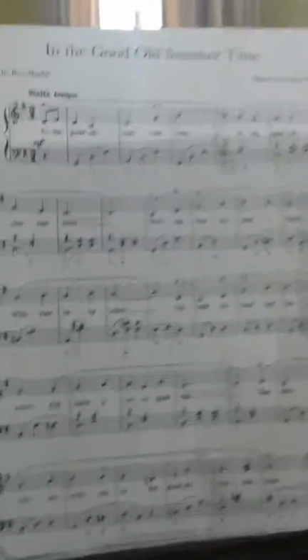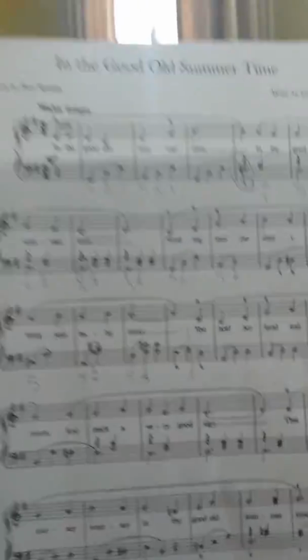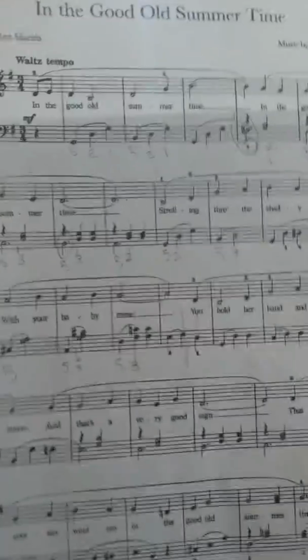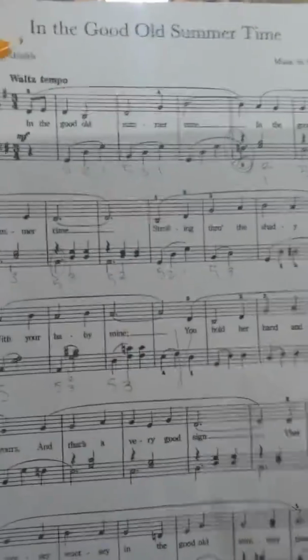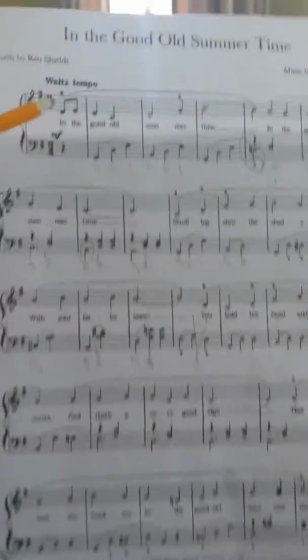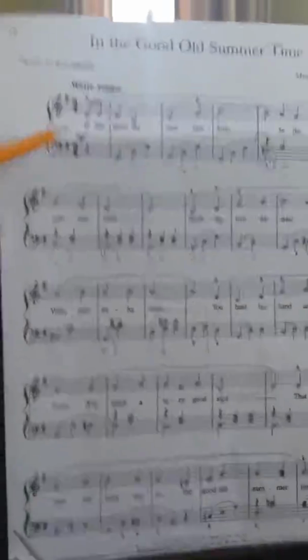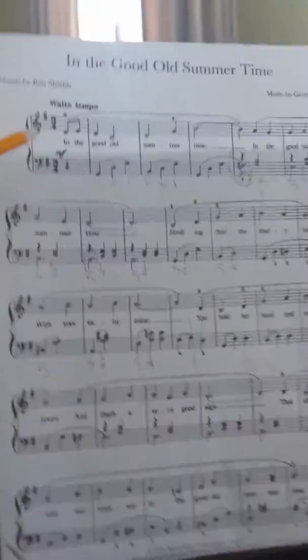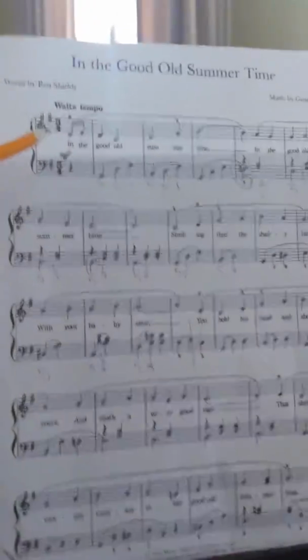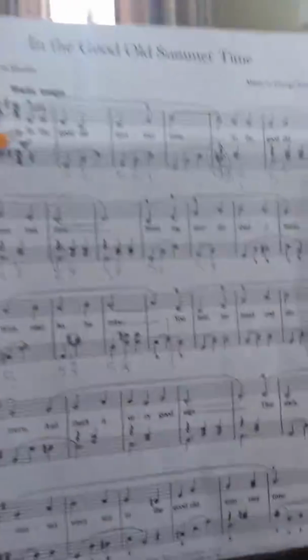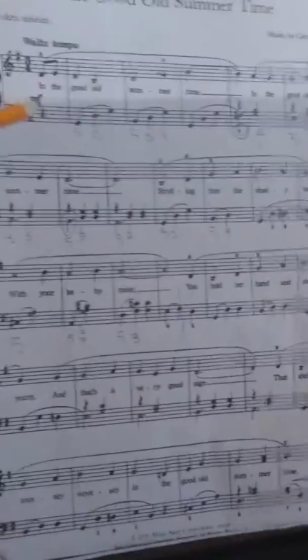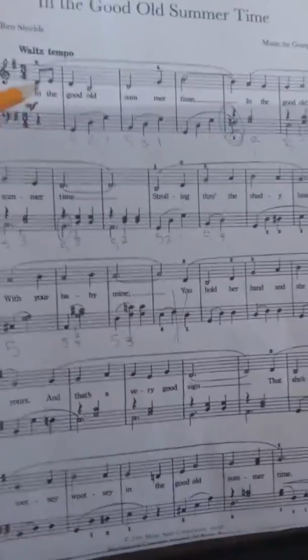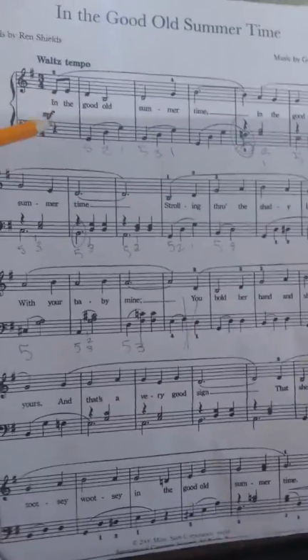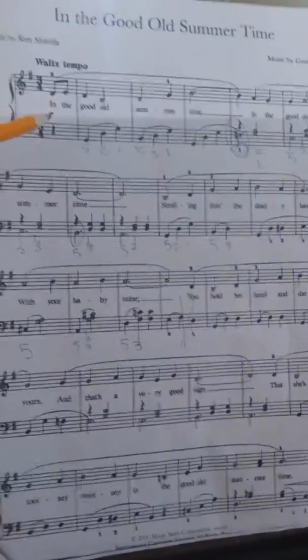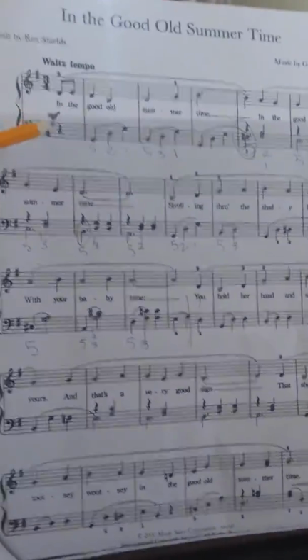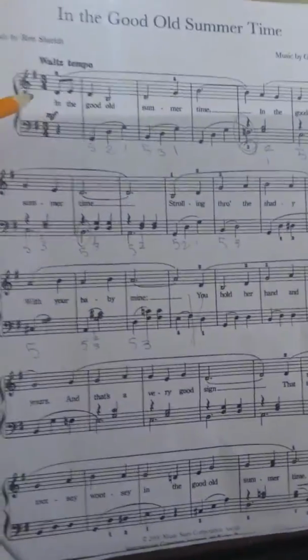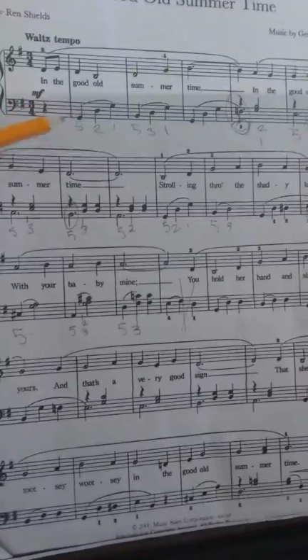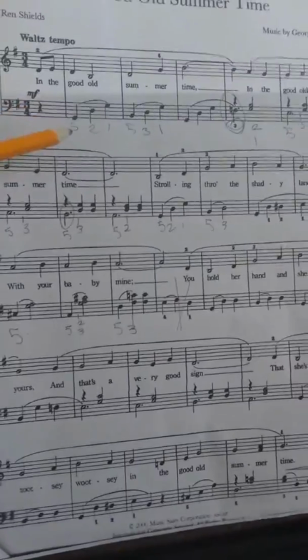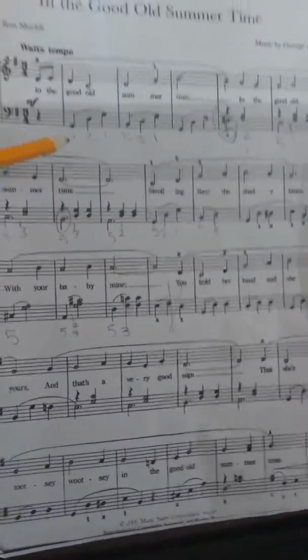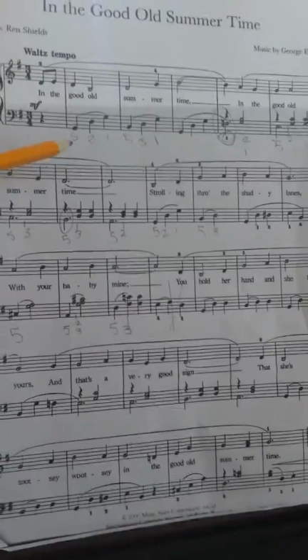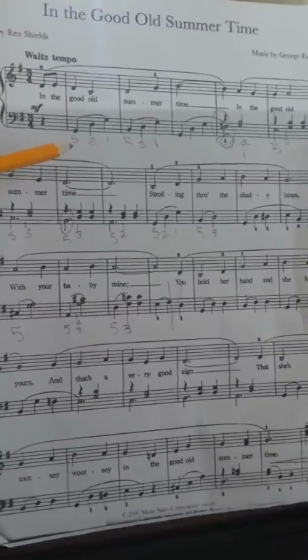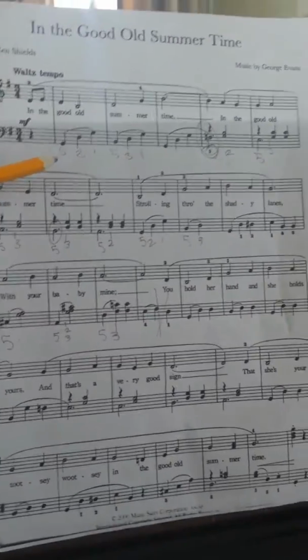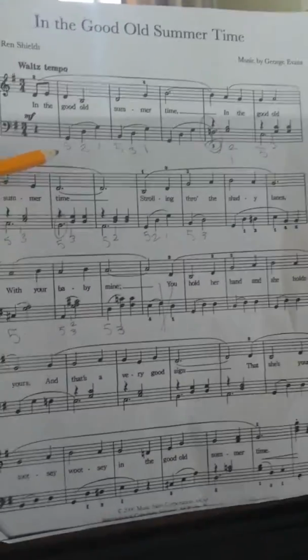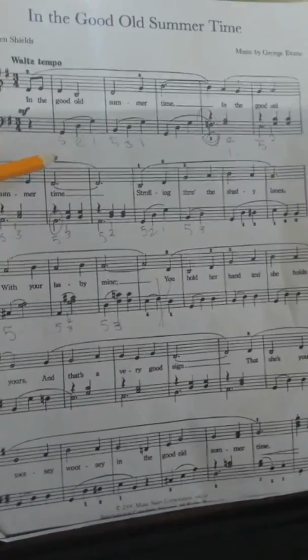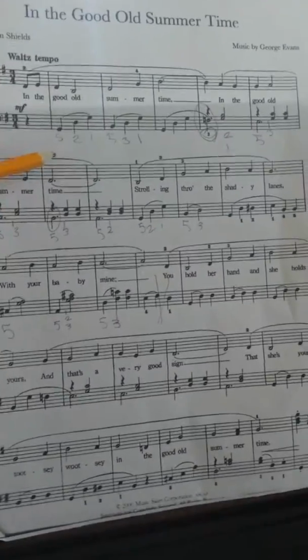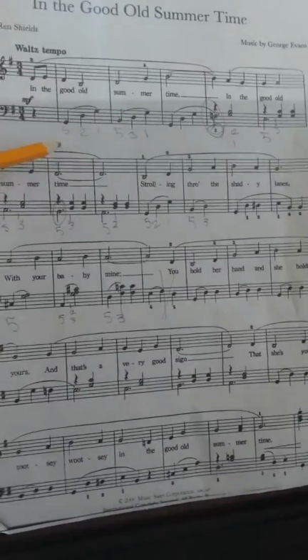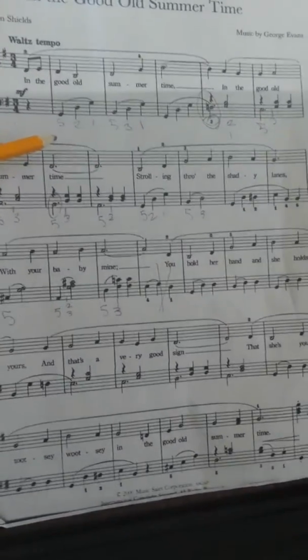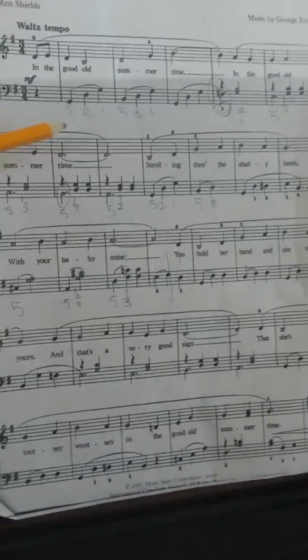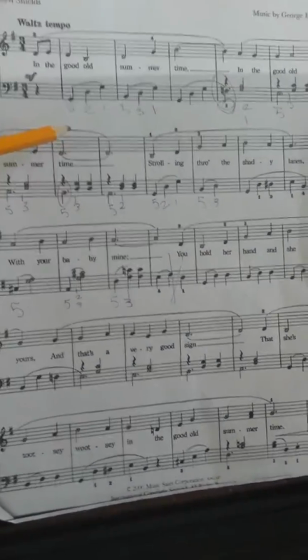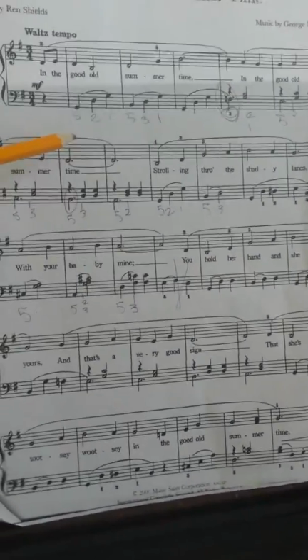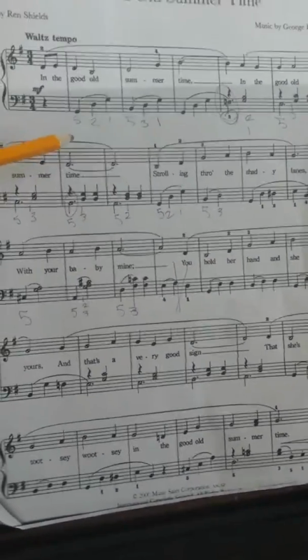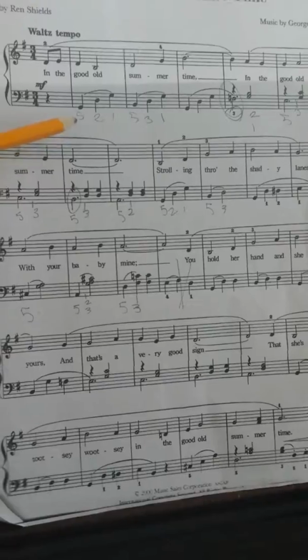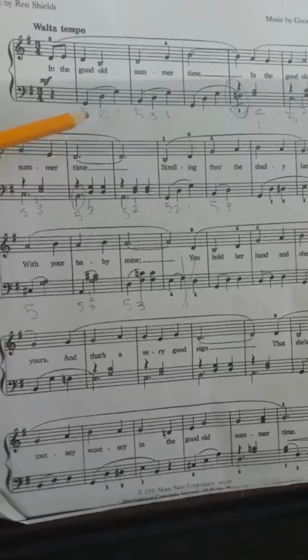This is 'In the Good Old Summer Time' and we're naming the notes. So let's just name them together and then use this video whenever you're practicing so that you can name the notes at home.